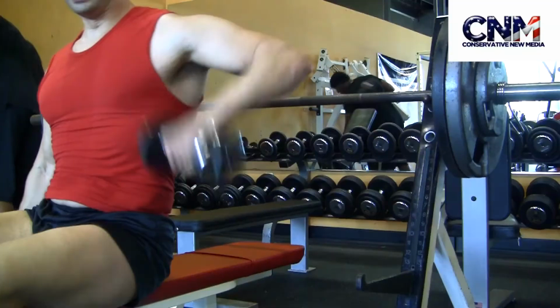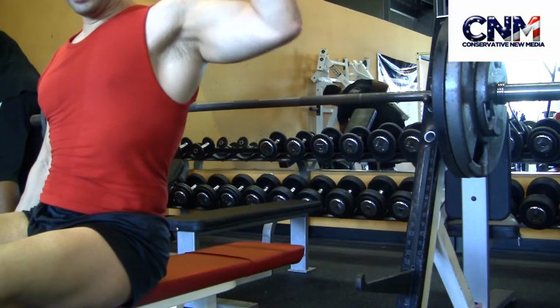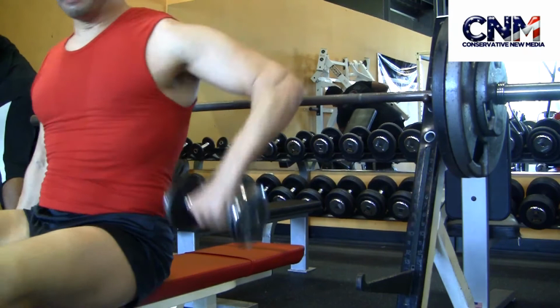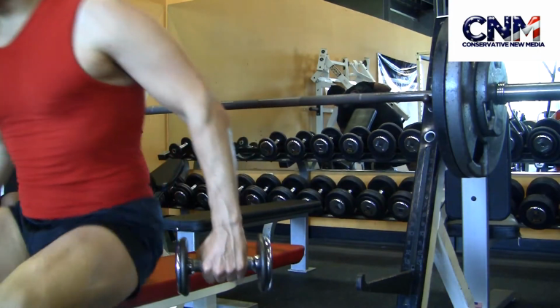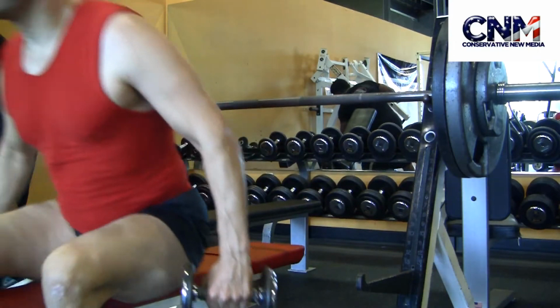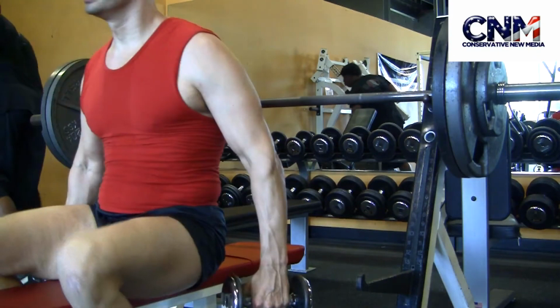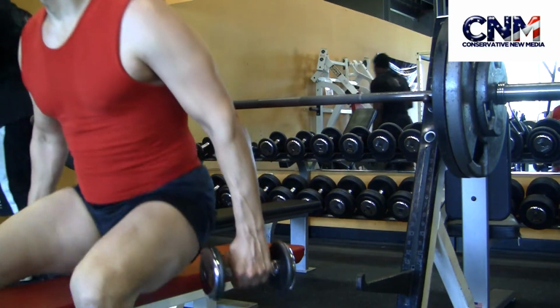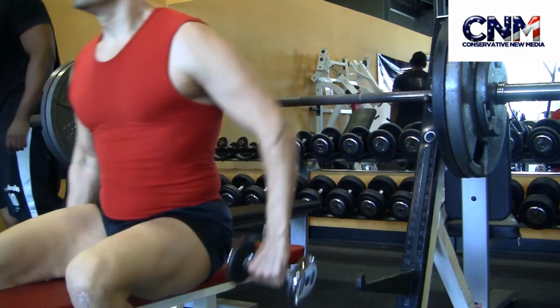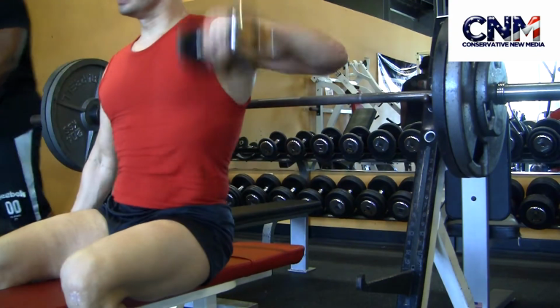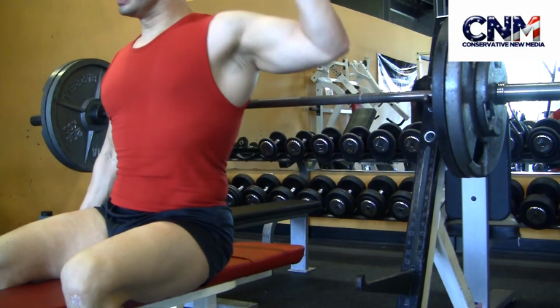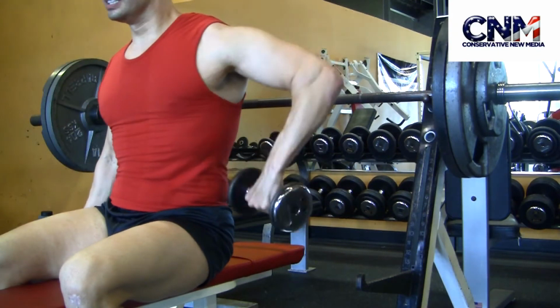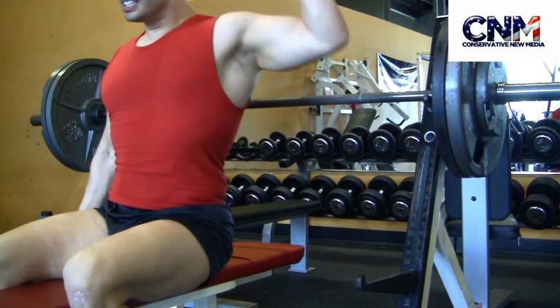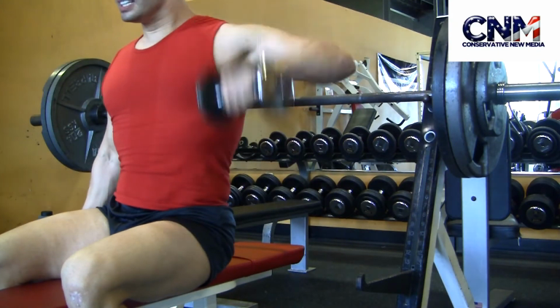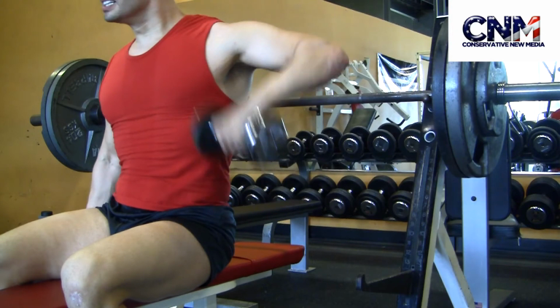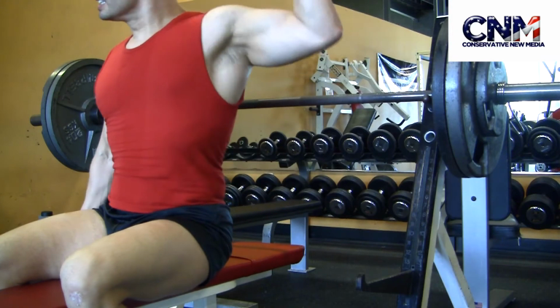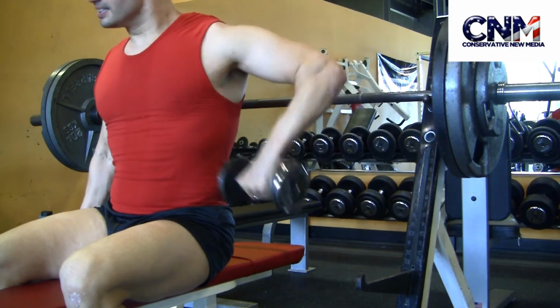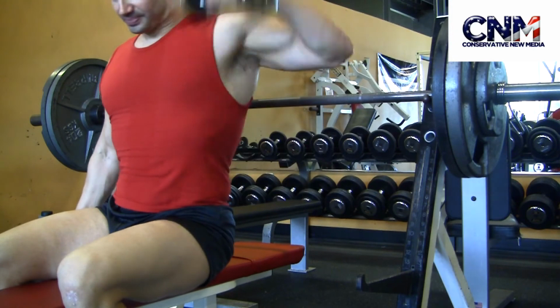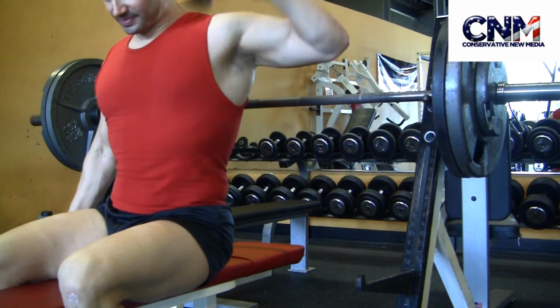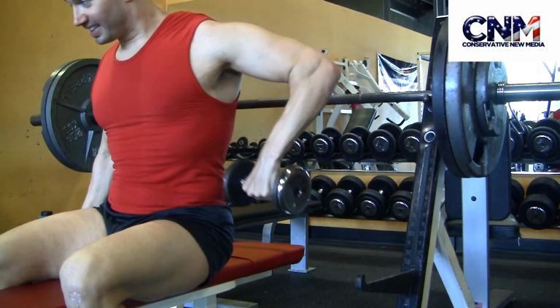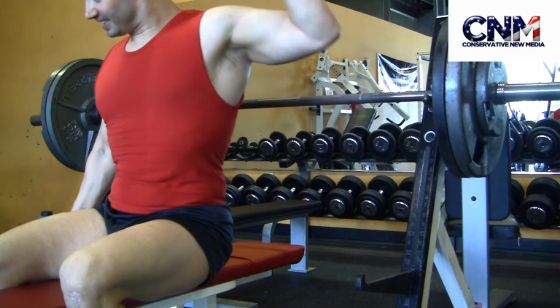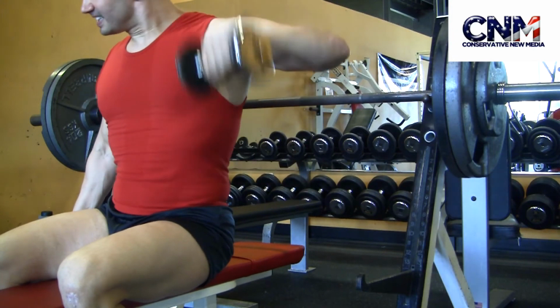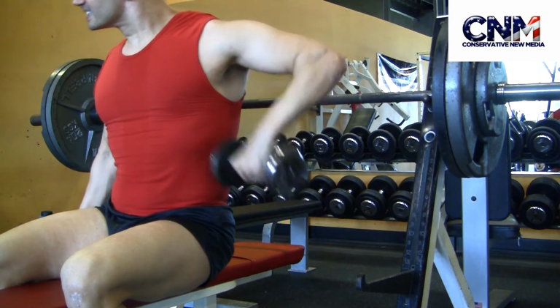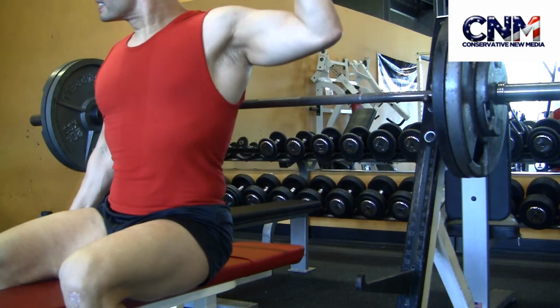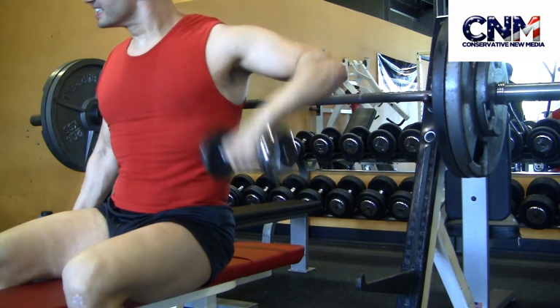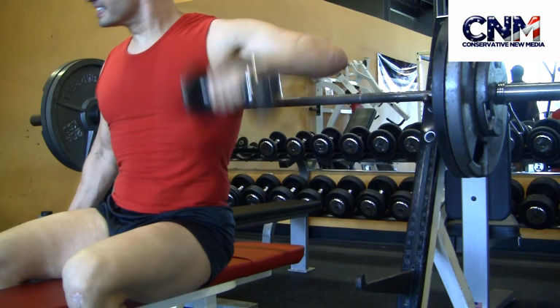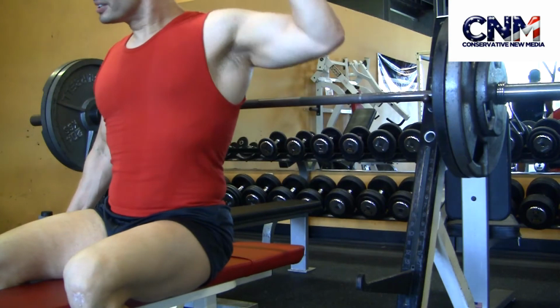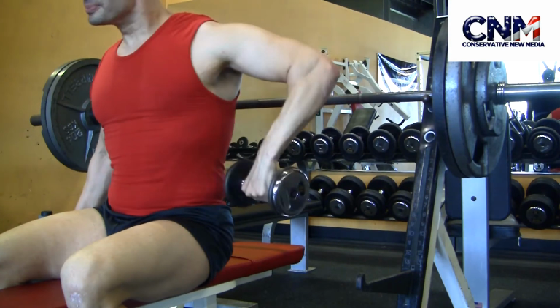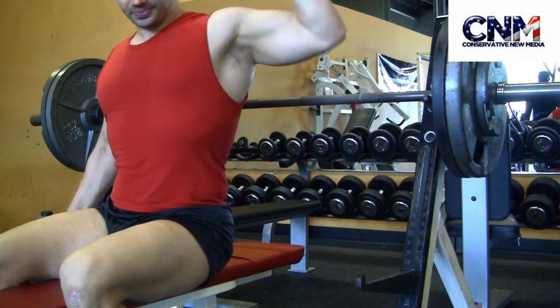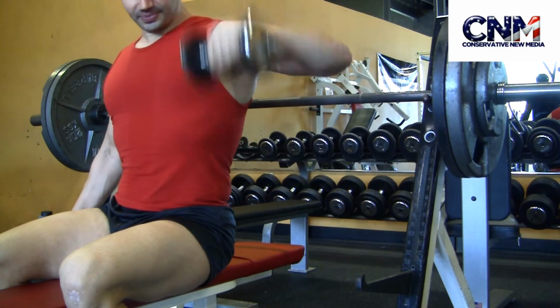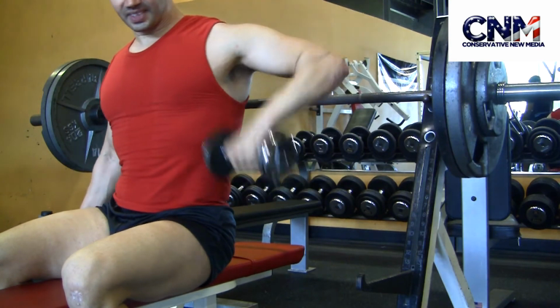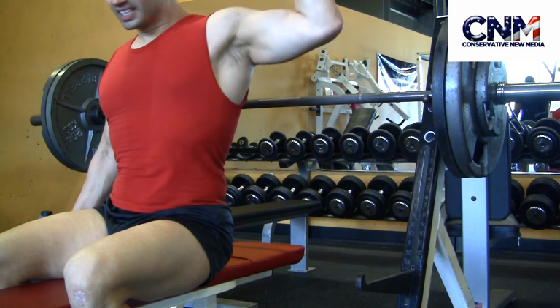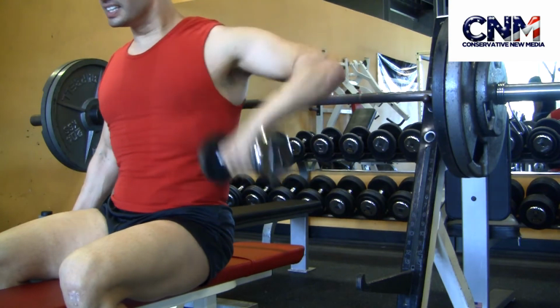What I'm doing here is trying to rehab some injuries. I definitely tweaked my shoulders when I was competing and stuff like that. So this right here is a little shoulder rotation to help my rotator cuffs.